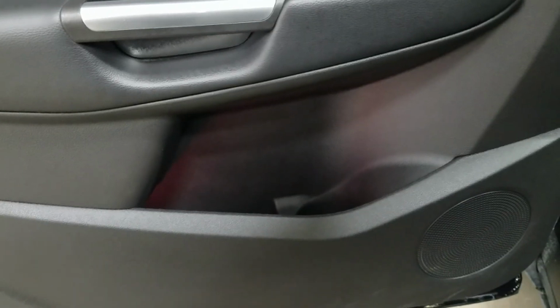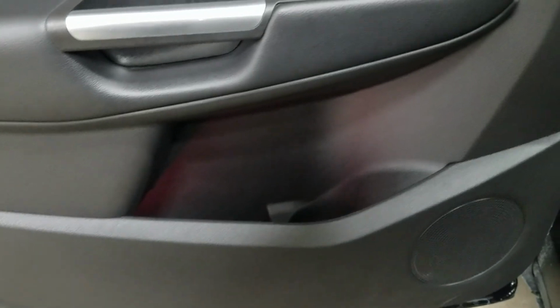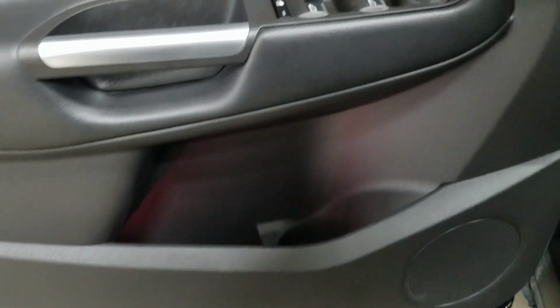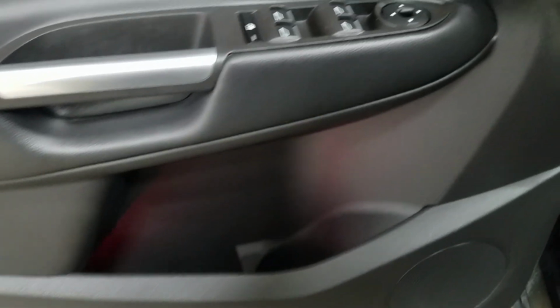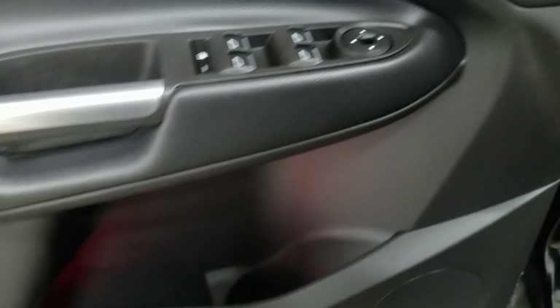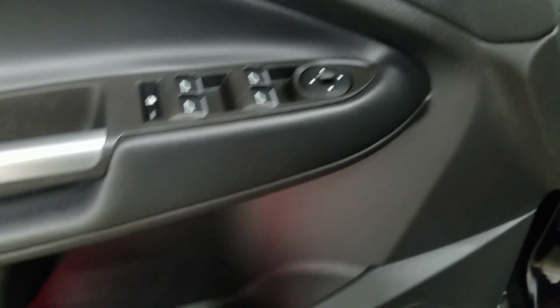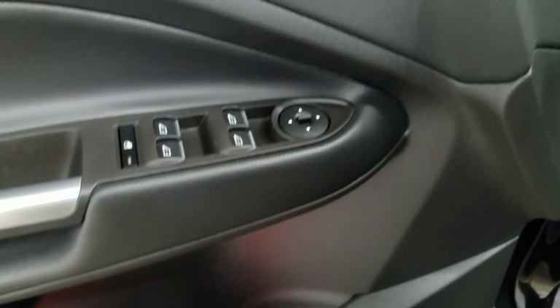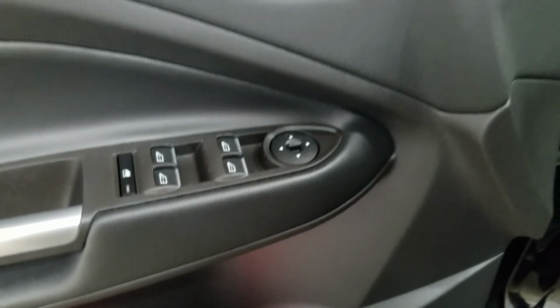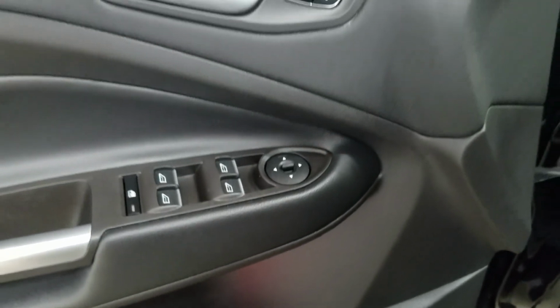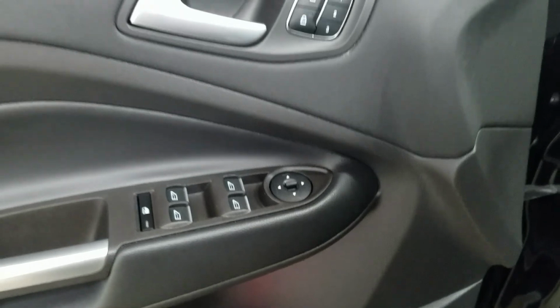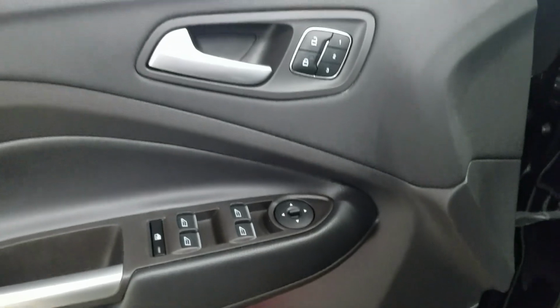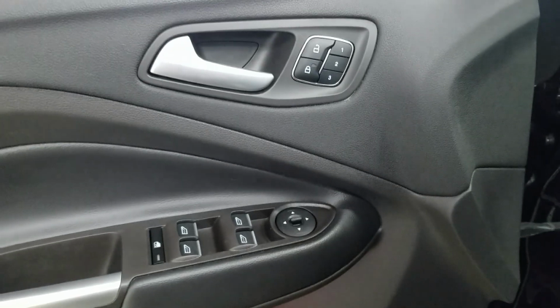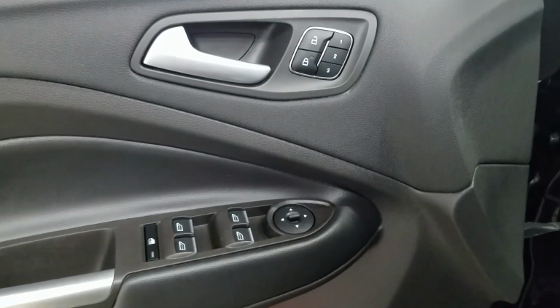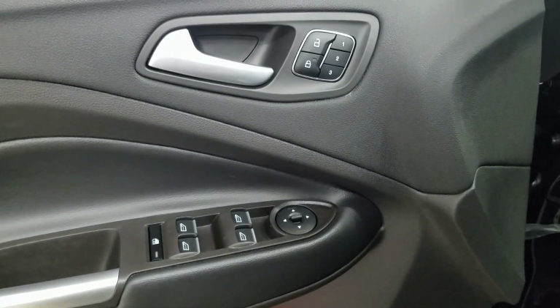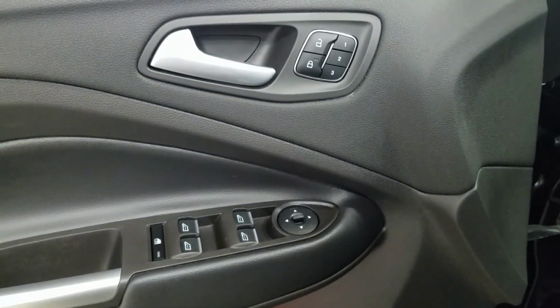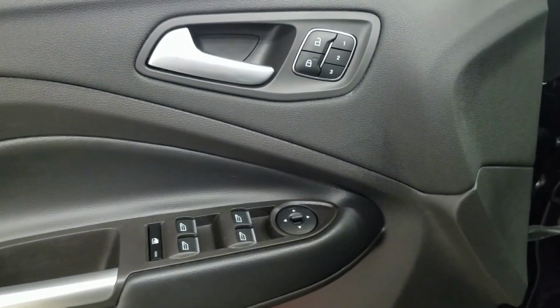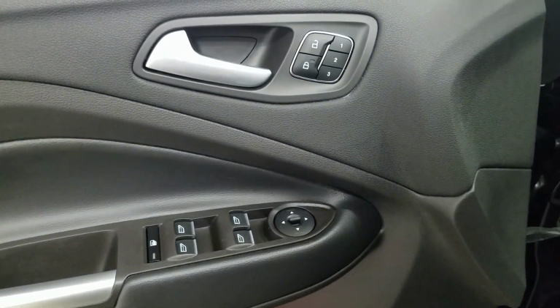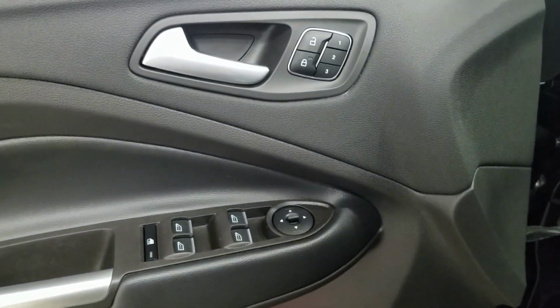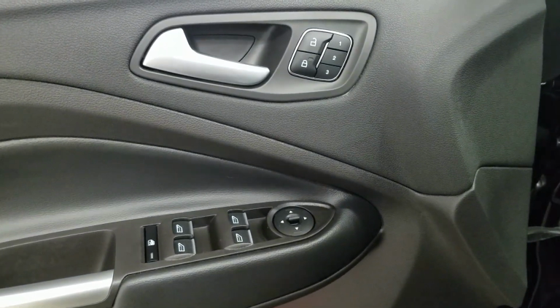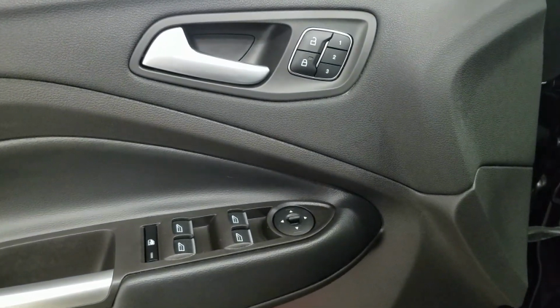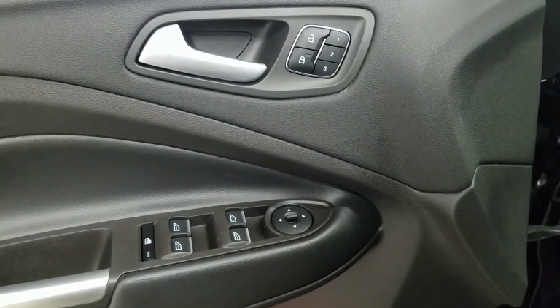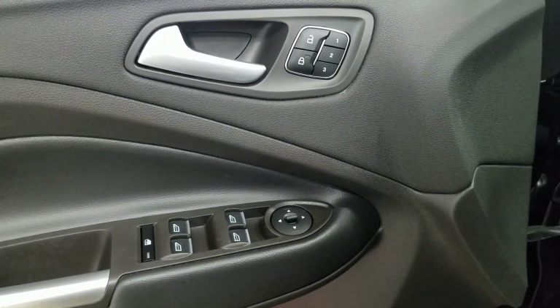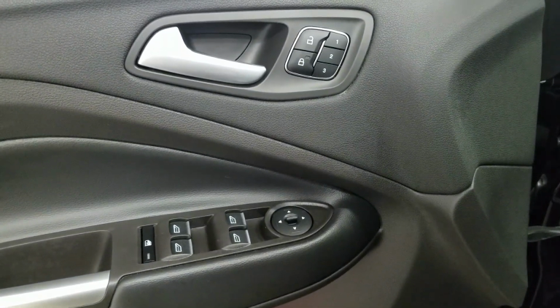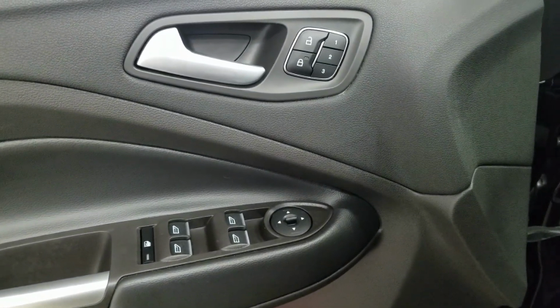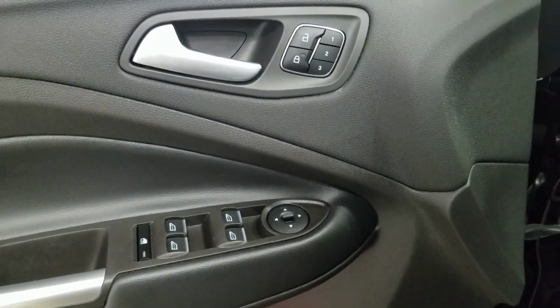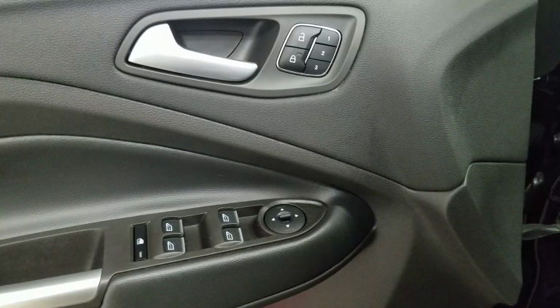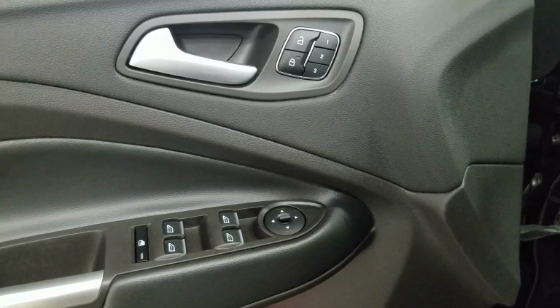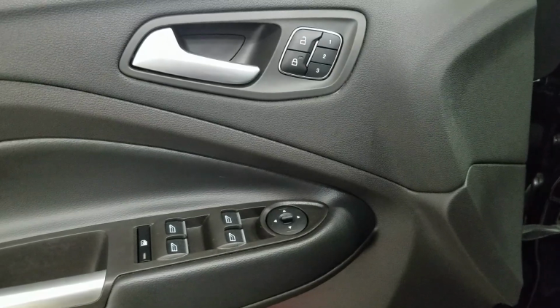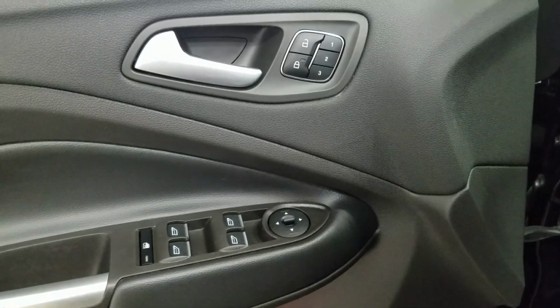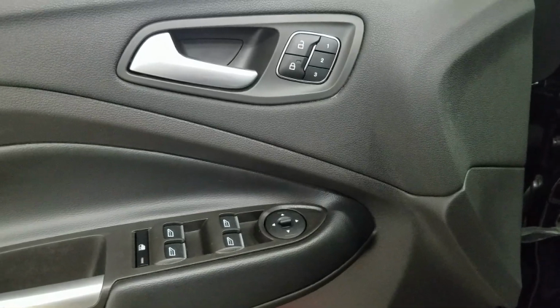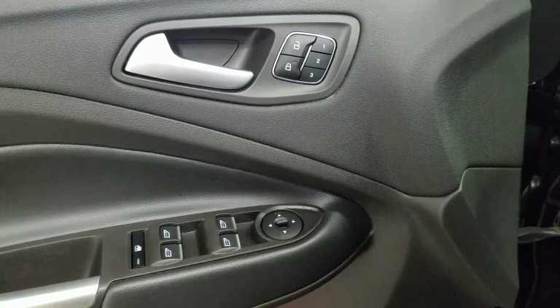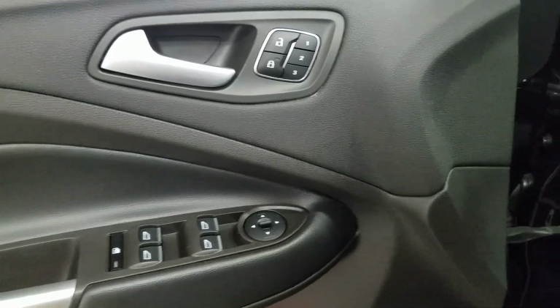At the interior we have loads of driver-friendly features, including tons of door storage, as well as power locks, memory seating for the driver, power windows, and power adjustable mirrors that are also heated.